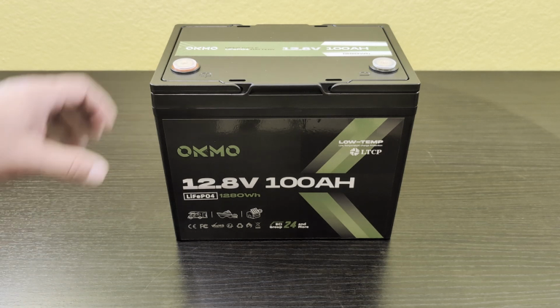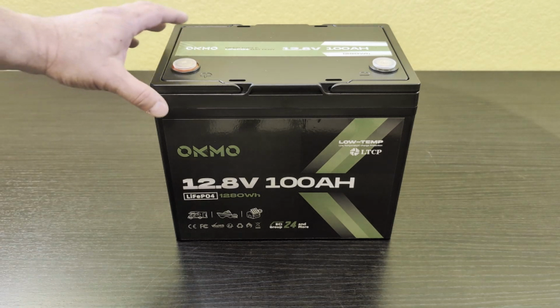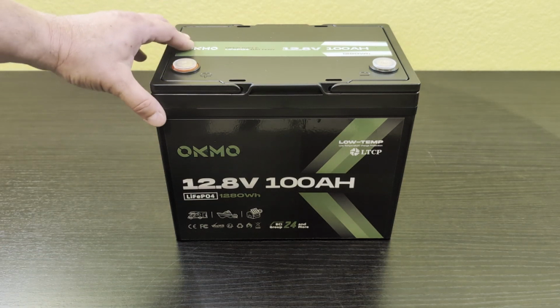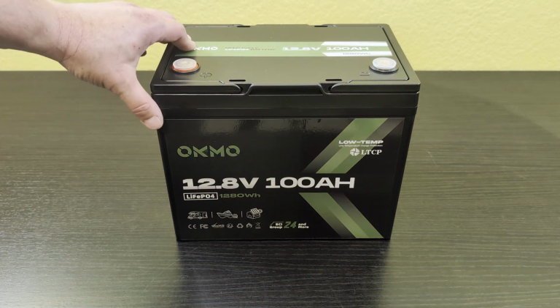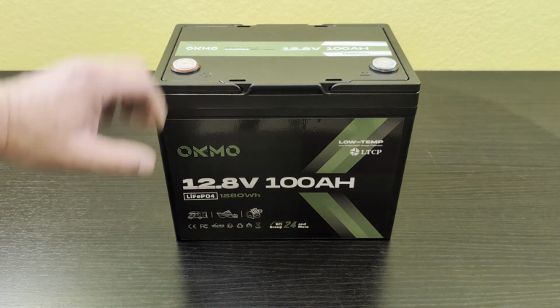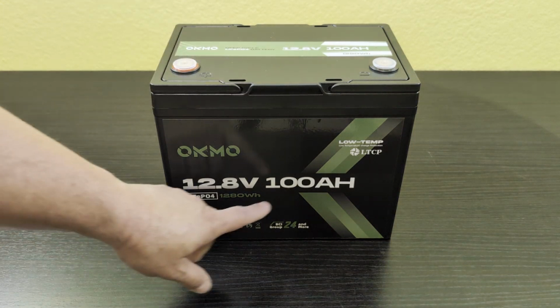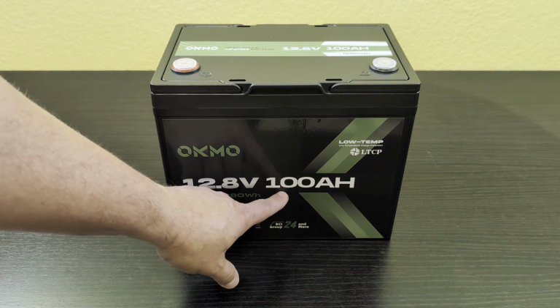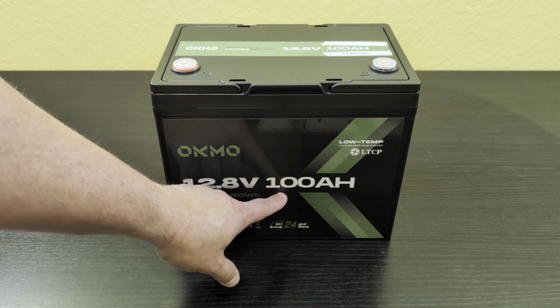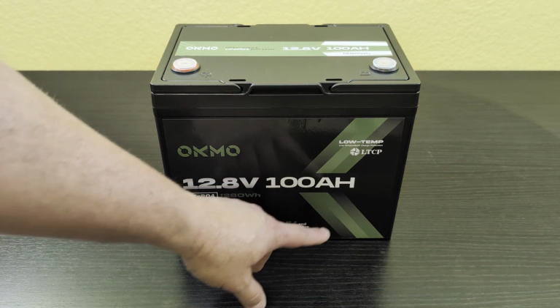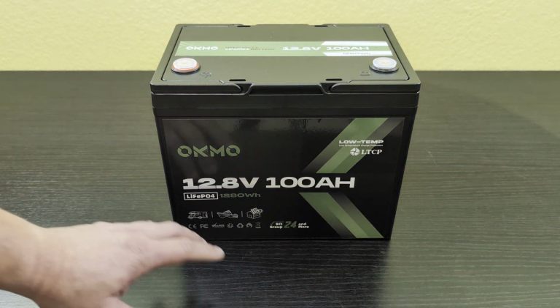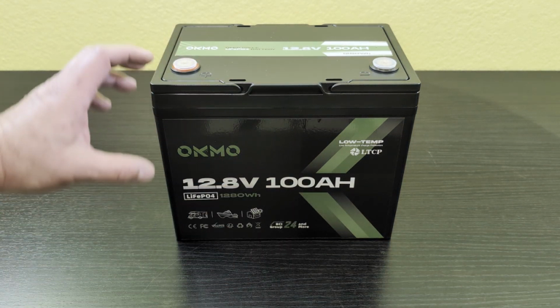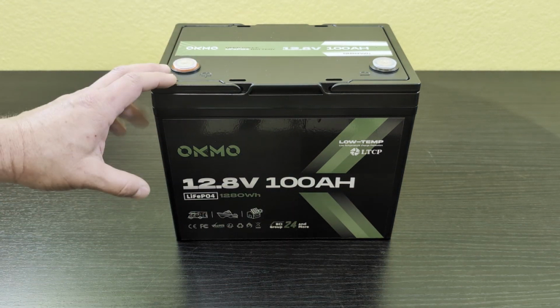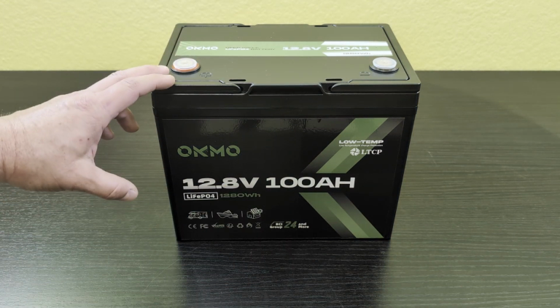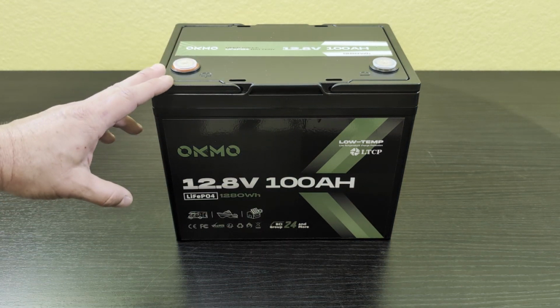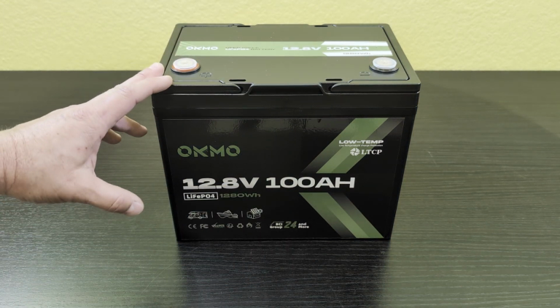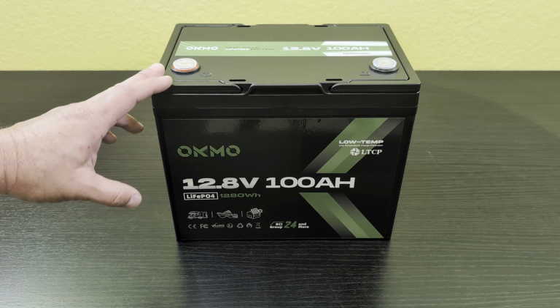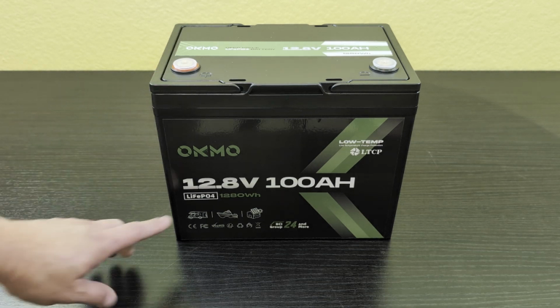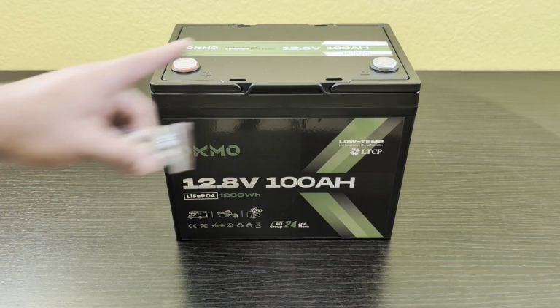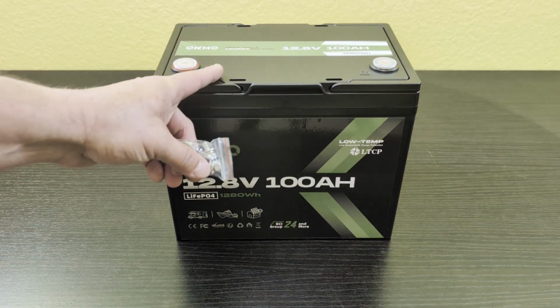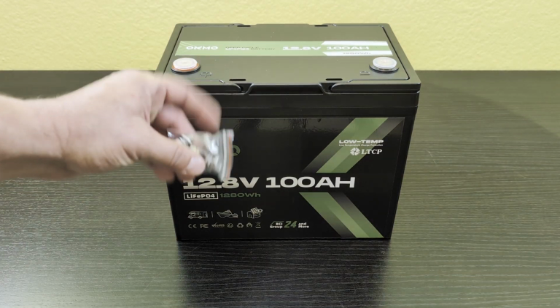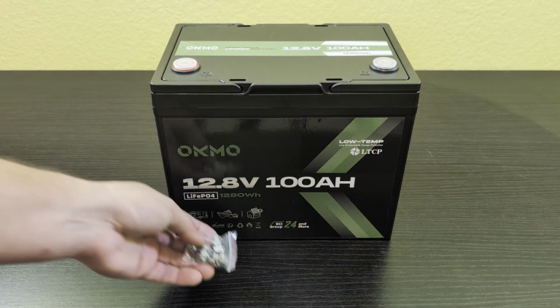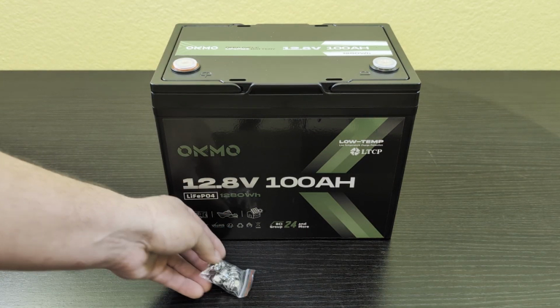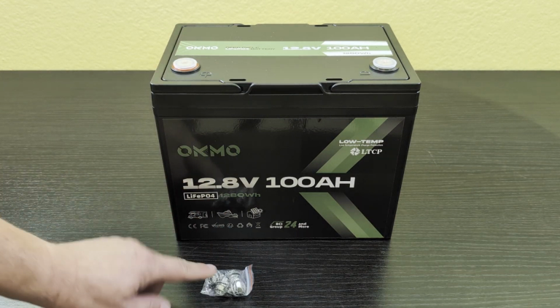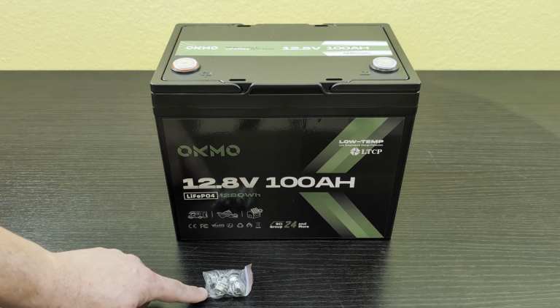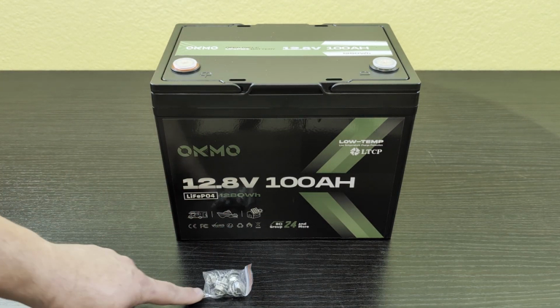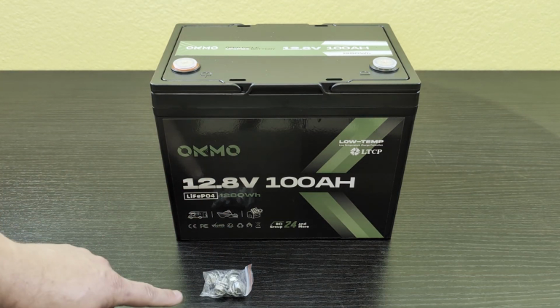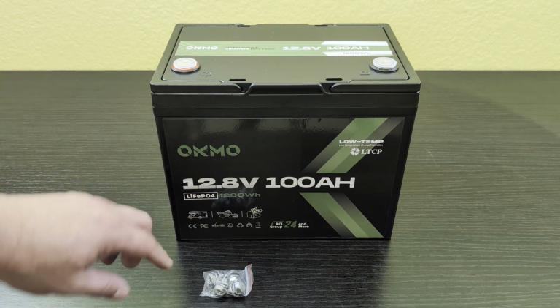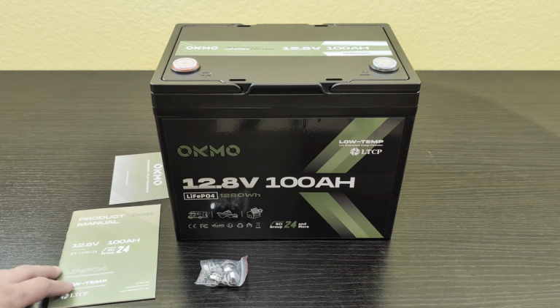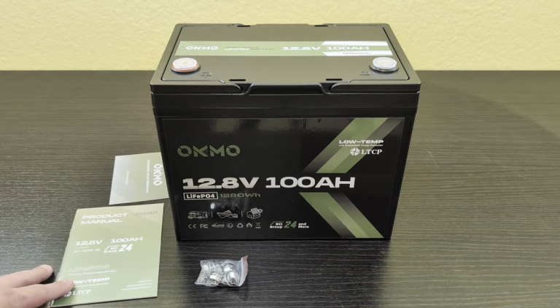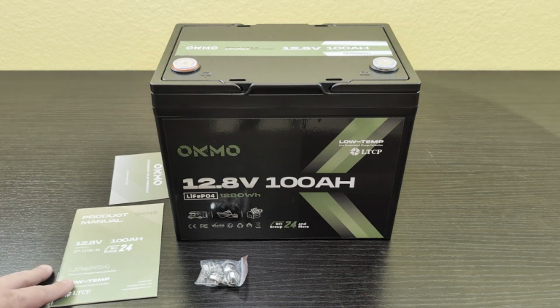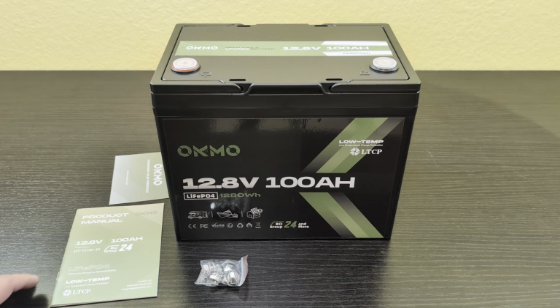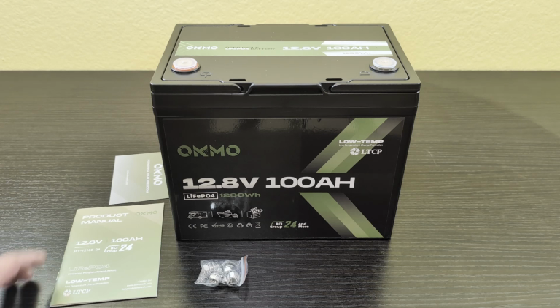Today I'm checking out this 12.8 volt 100 amp hour lithium iron phosphate battery. It's going to come with the battery and some terminal bolts. The manual is going to give you all the specs on this.